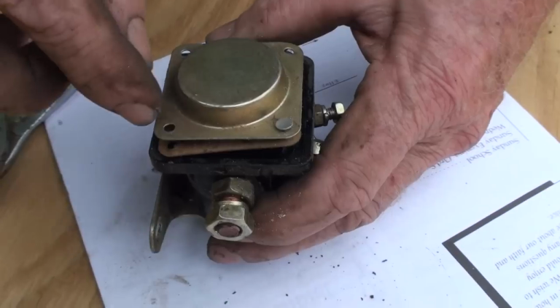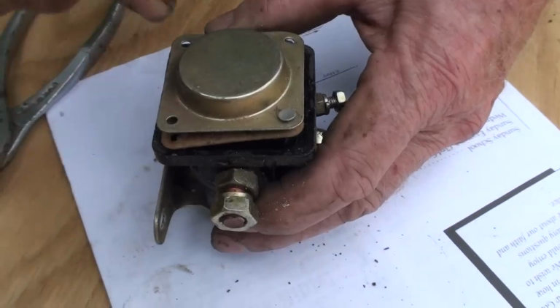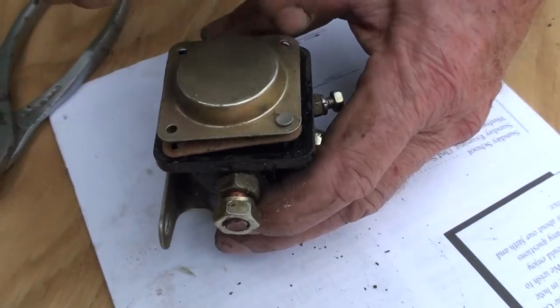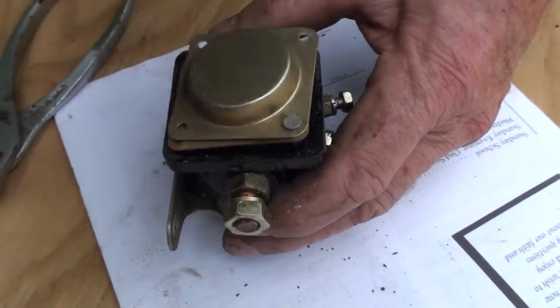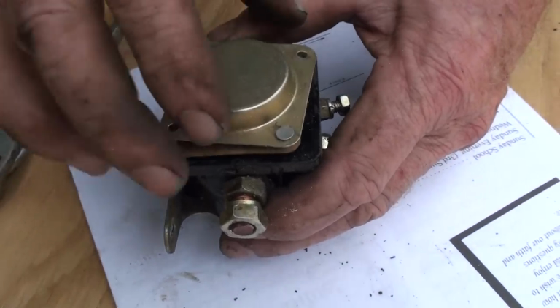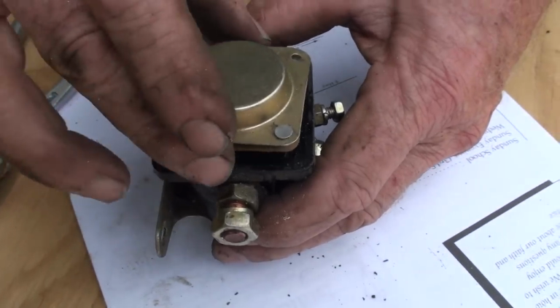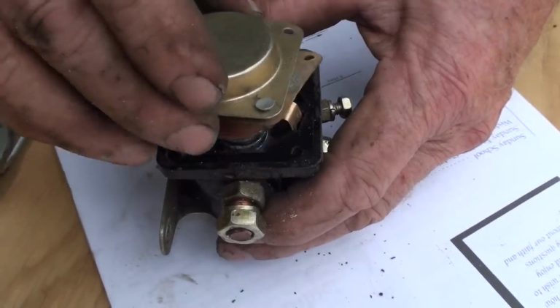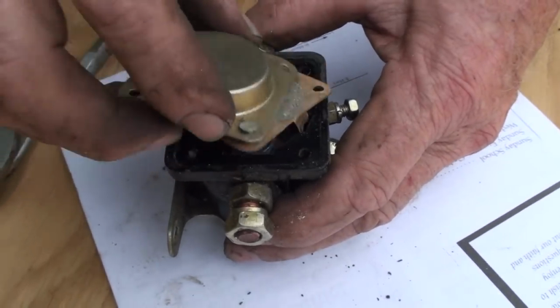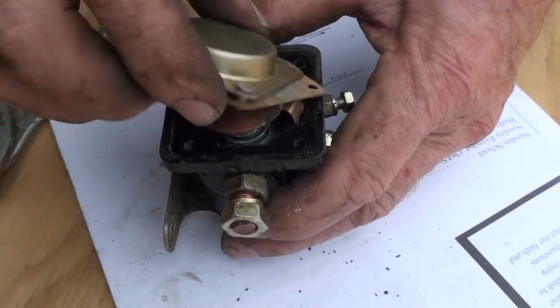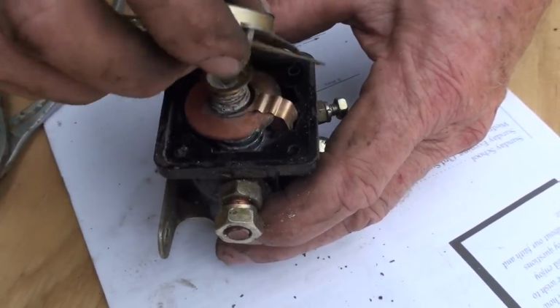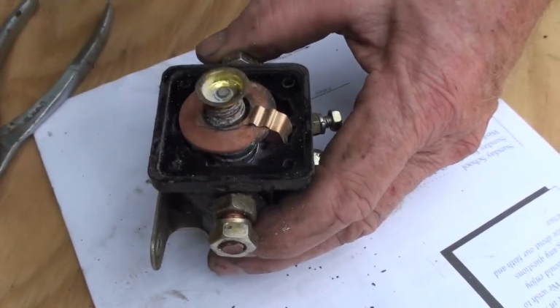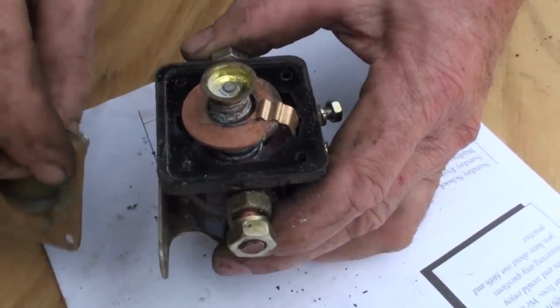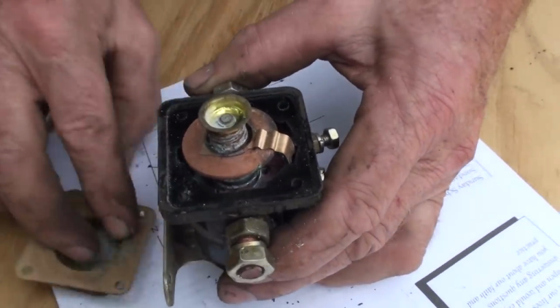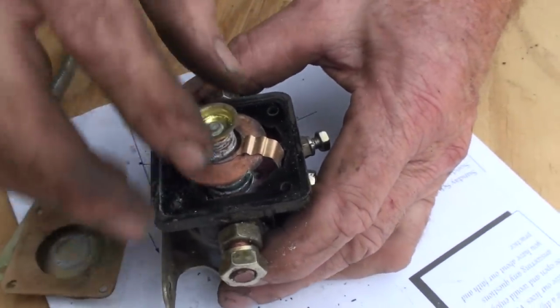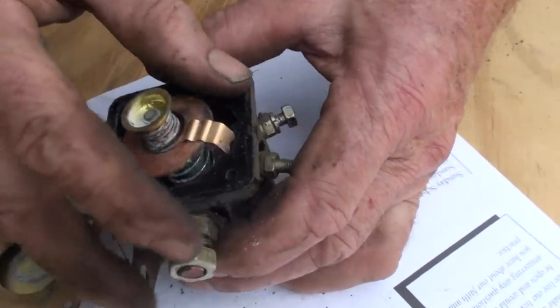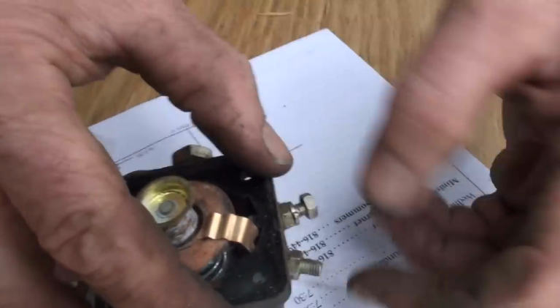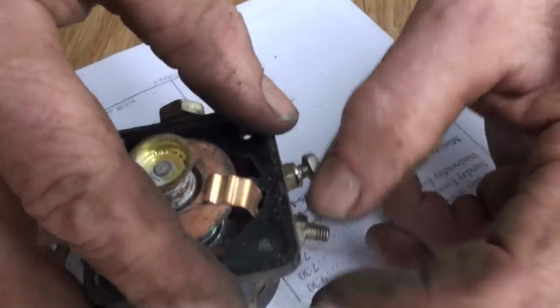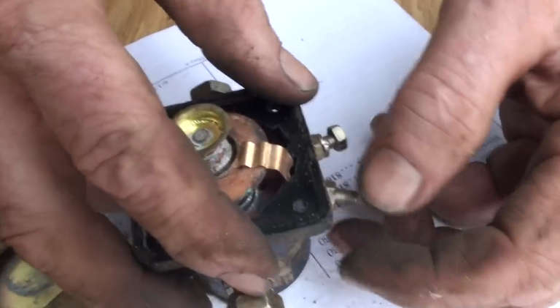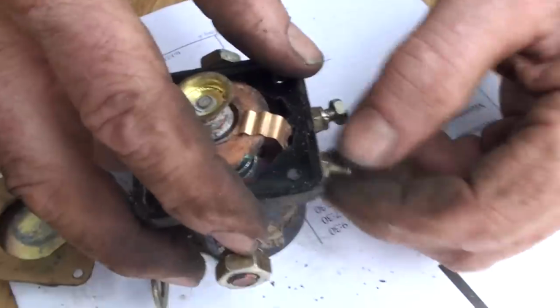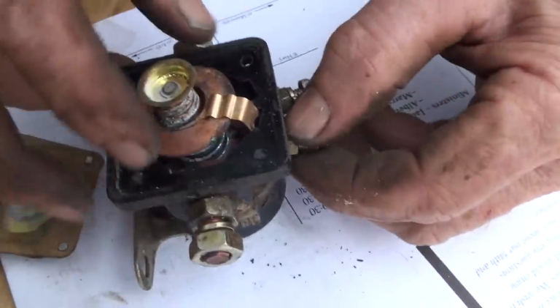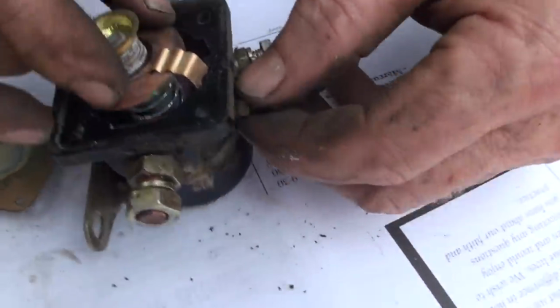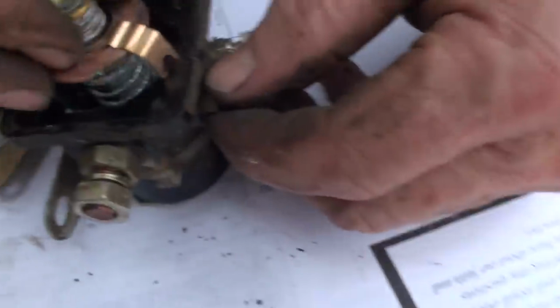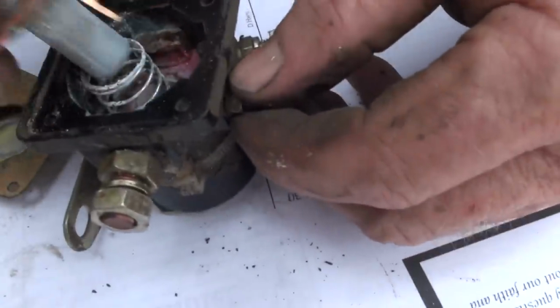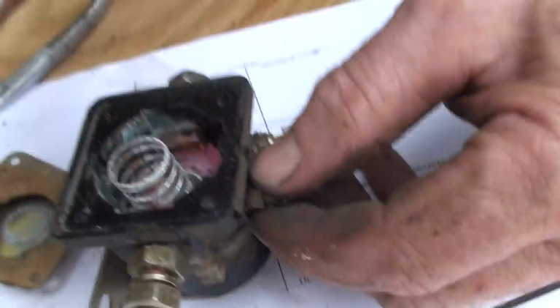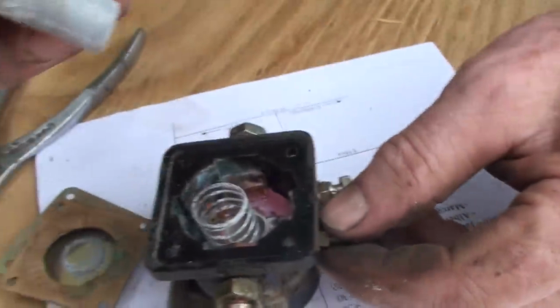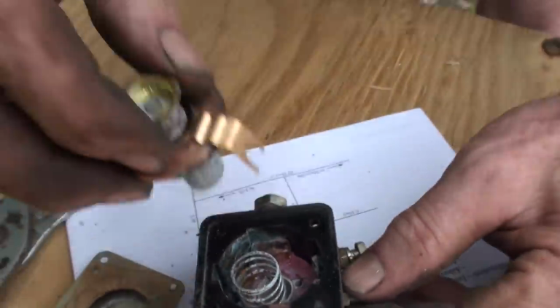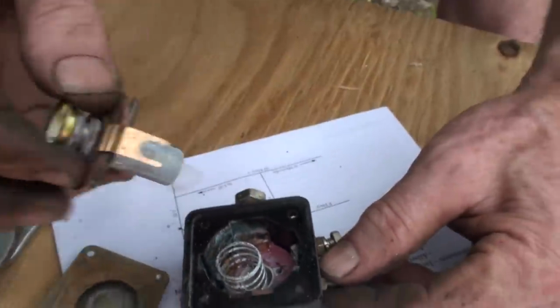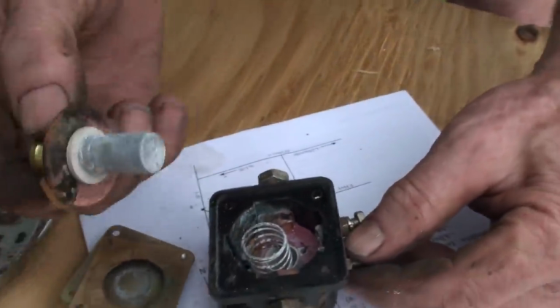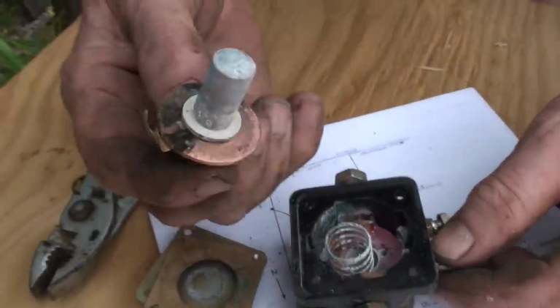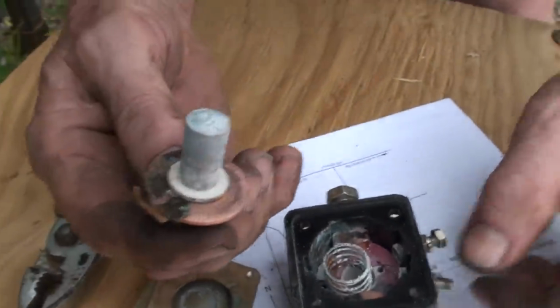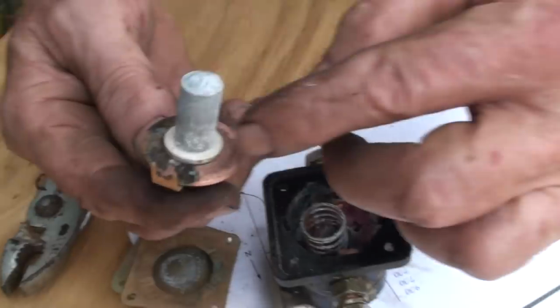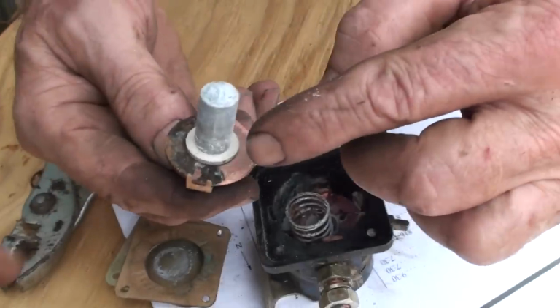We drilled out the rivets here and we can put new screws, new bolts in there. Then we loosened this screw up and it just sits down there on a post, but here you can see.